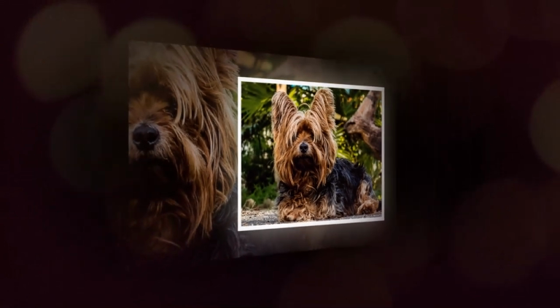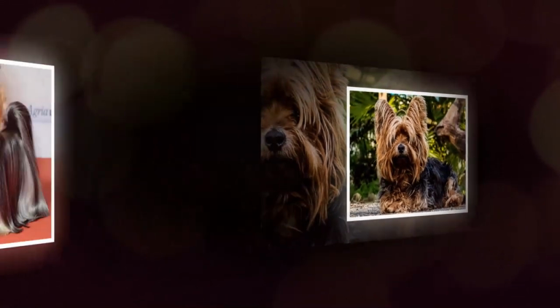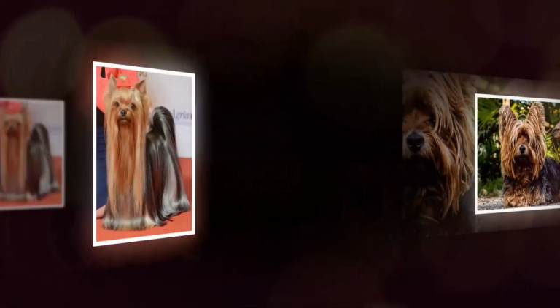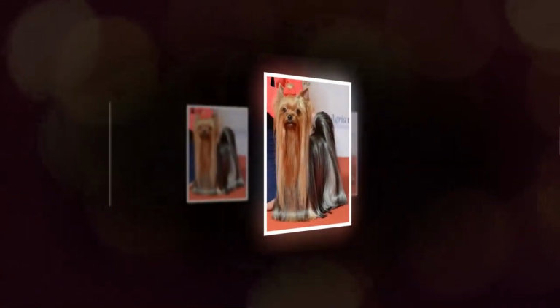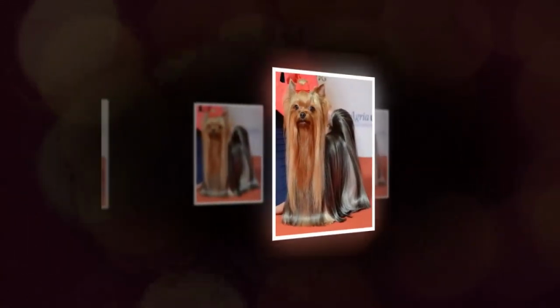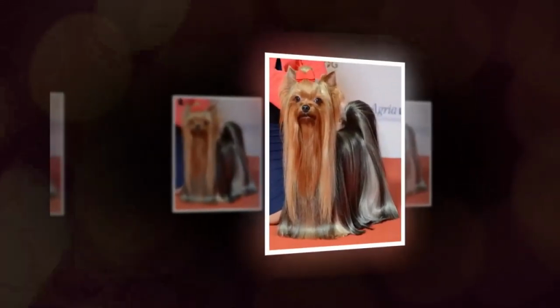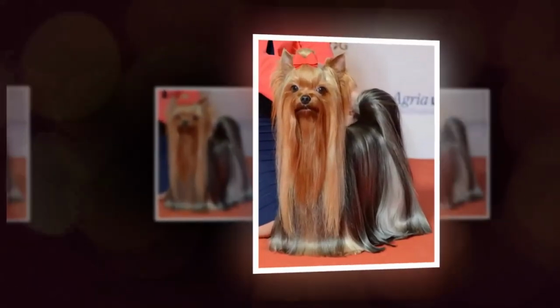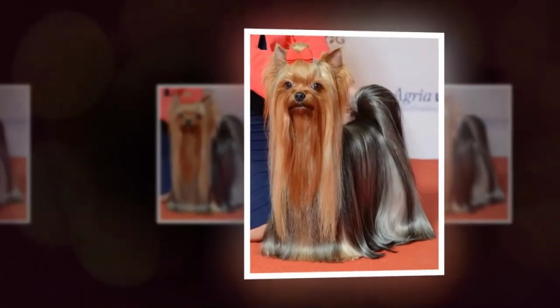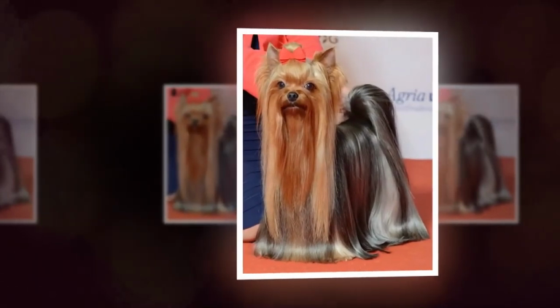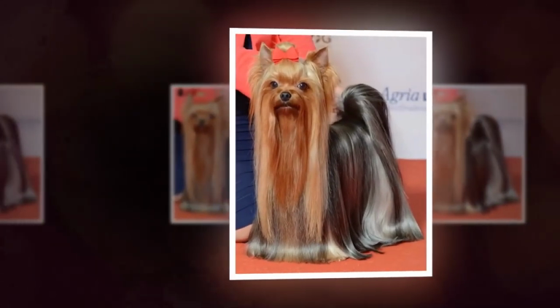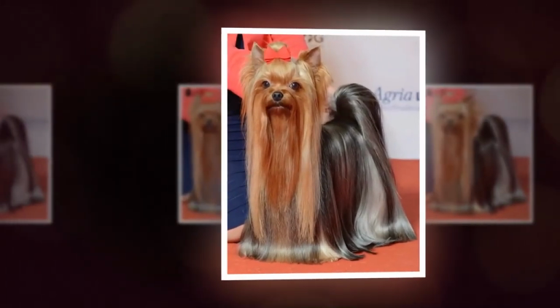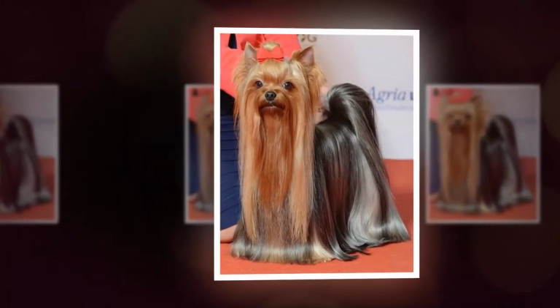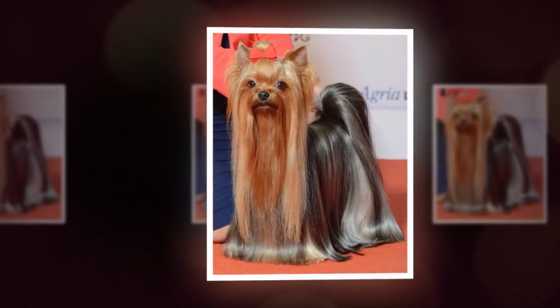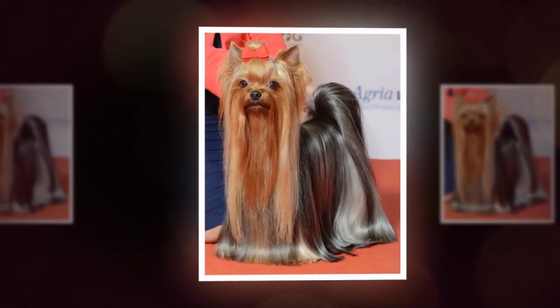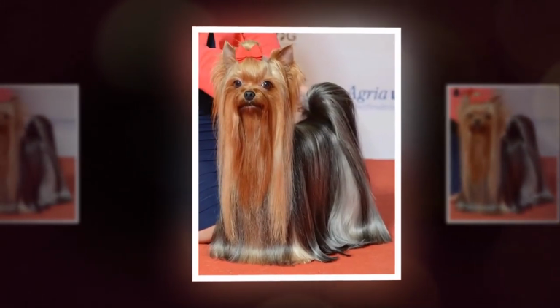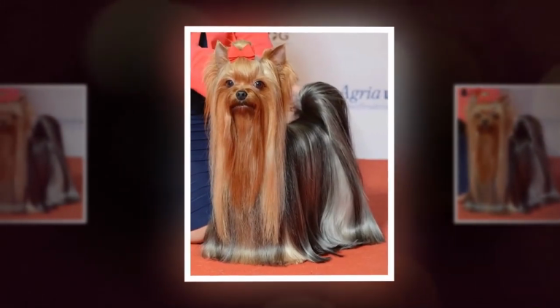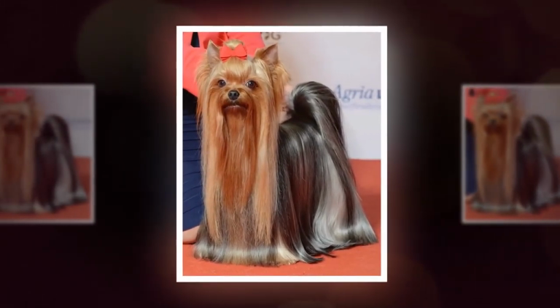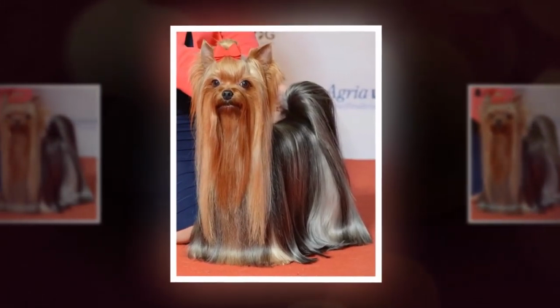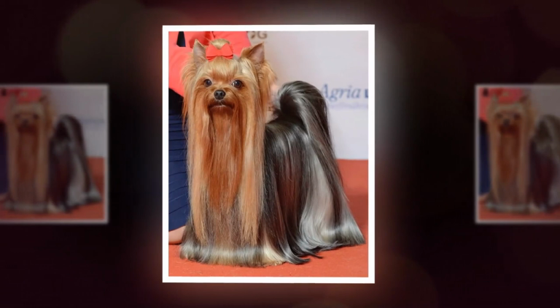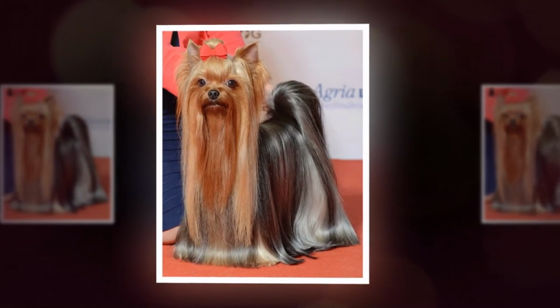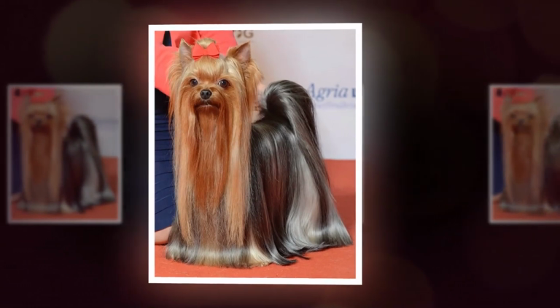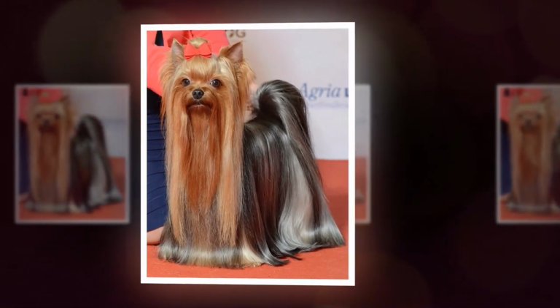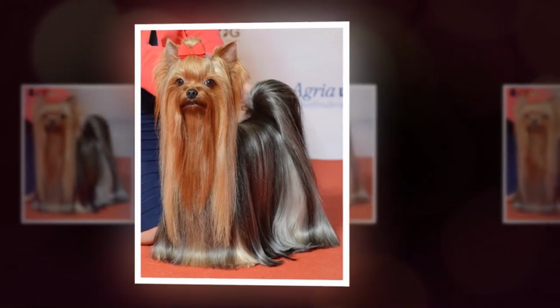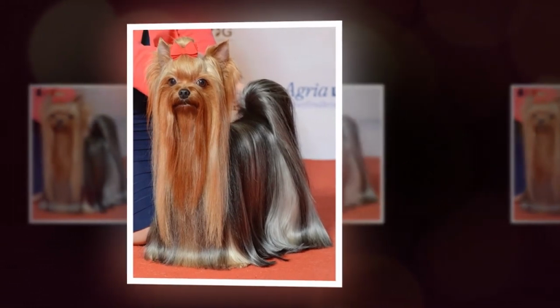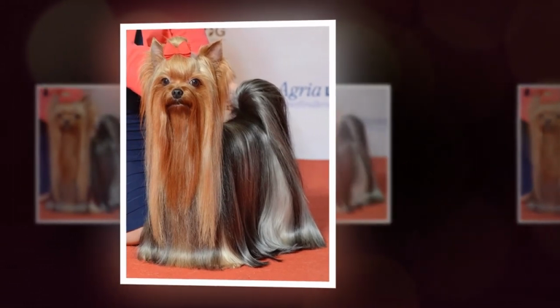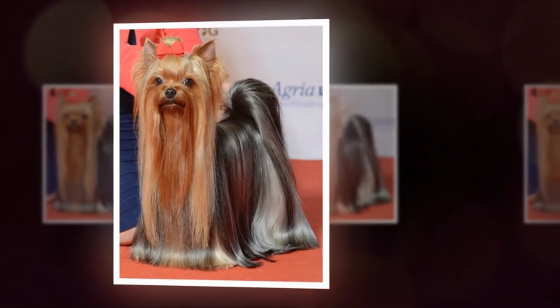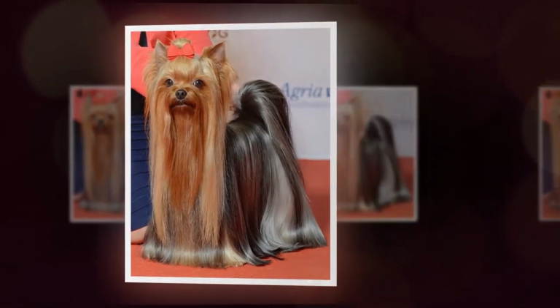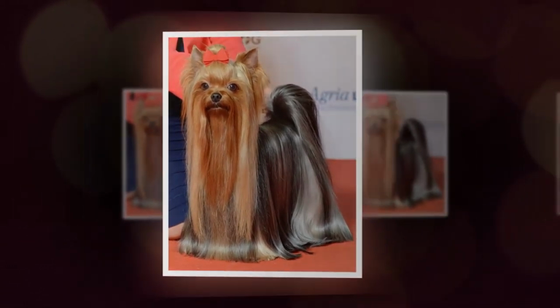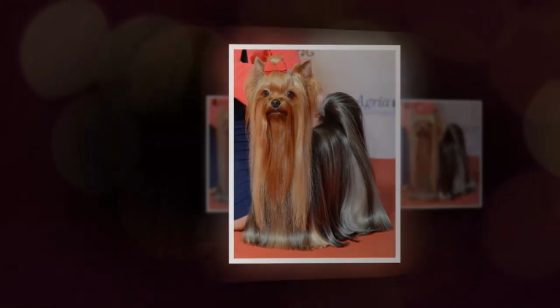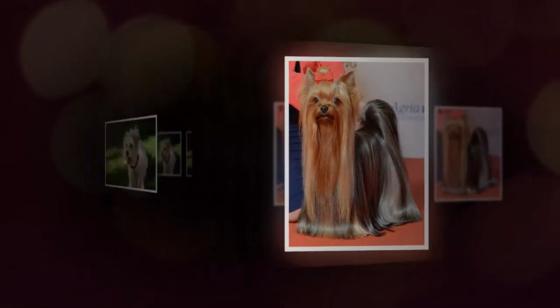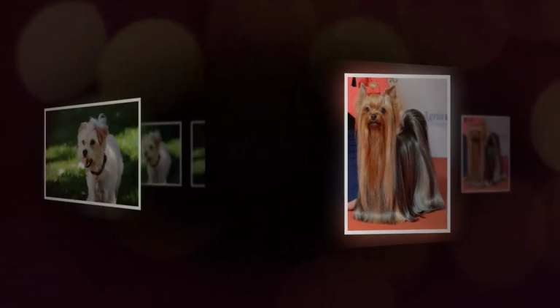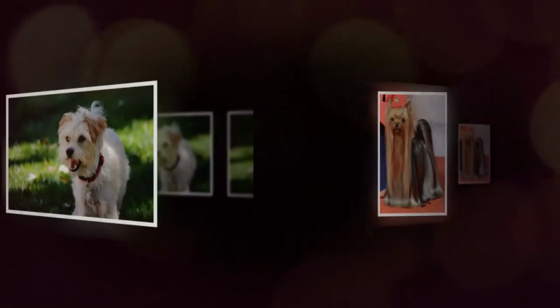In this article, we will take a closer look at the Yorkshire Terrier breed, including their history, appearance, personality, and care requirements.